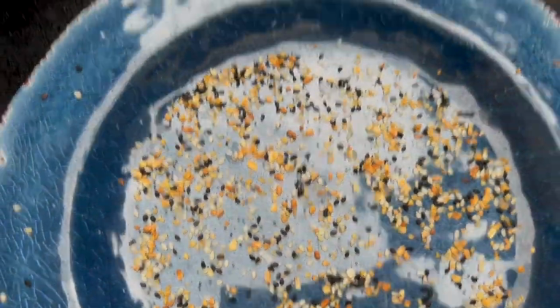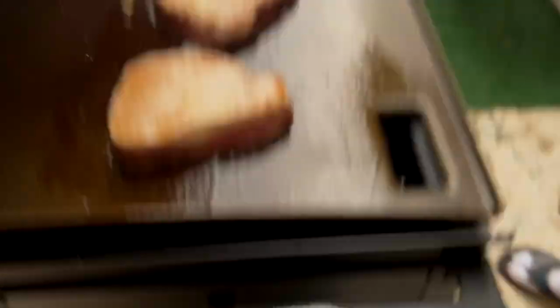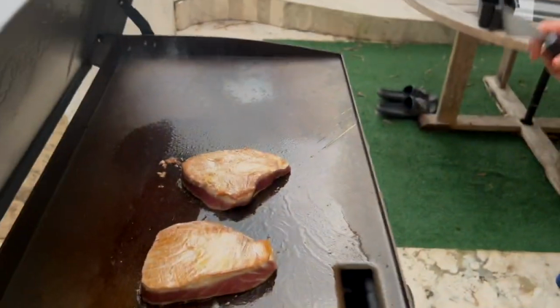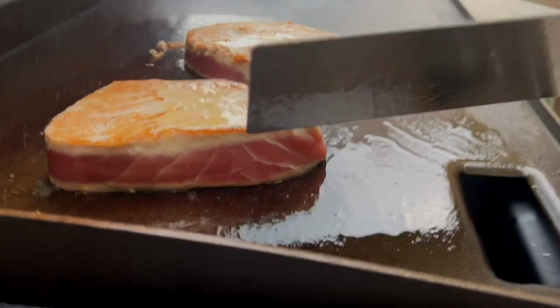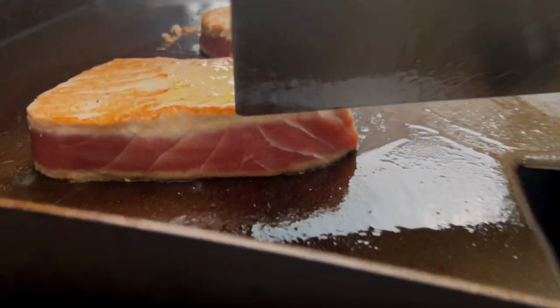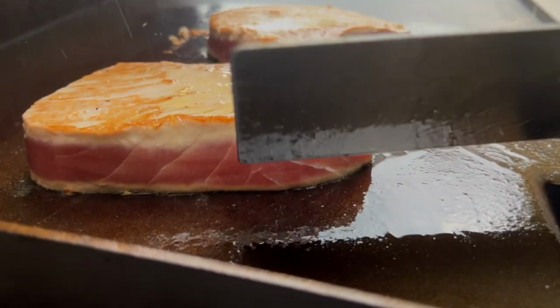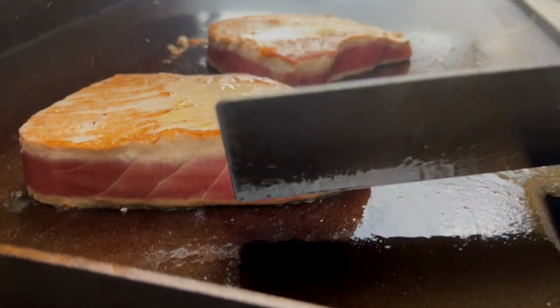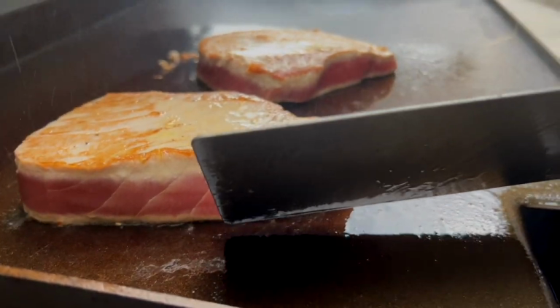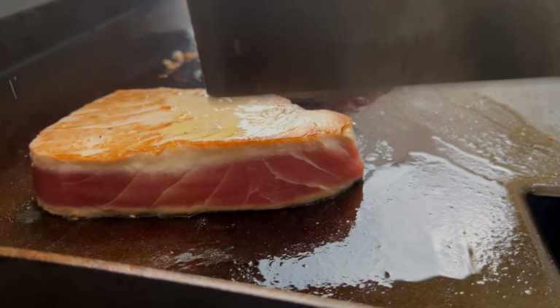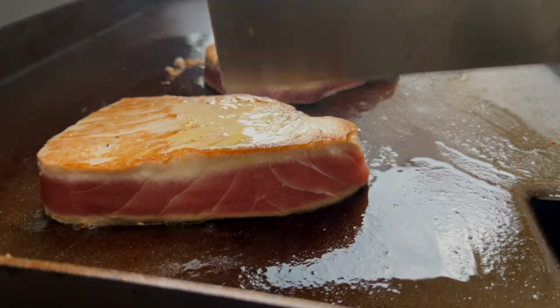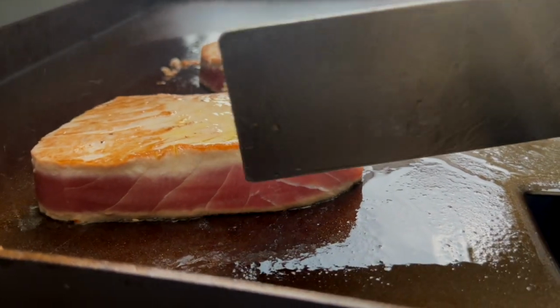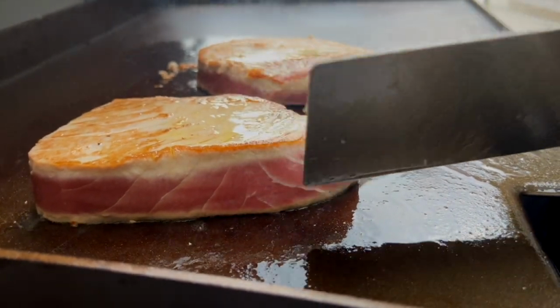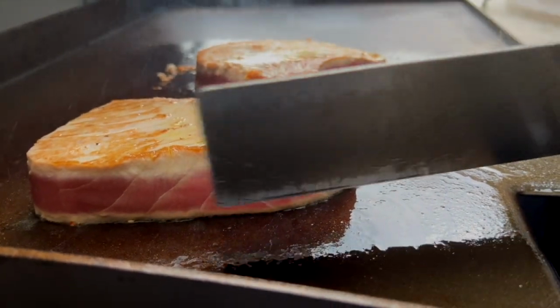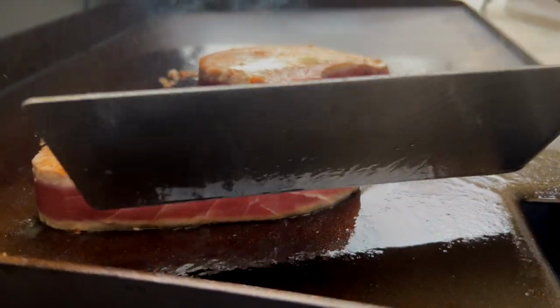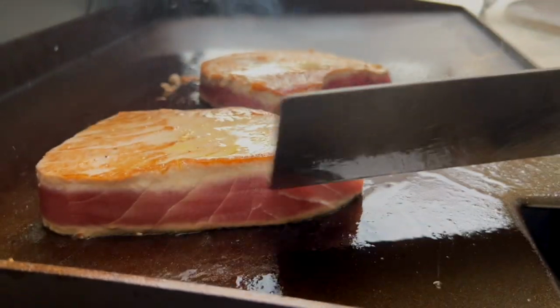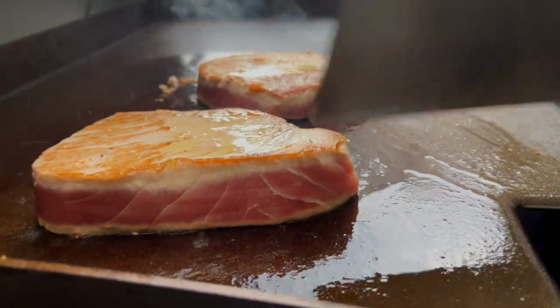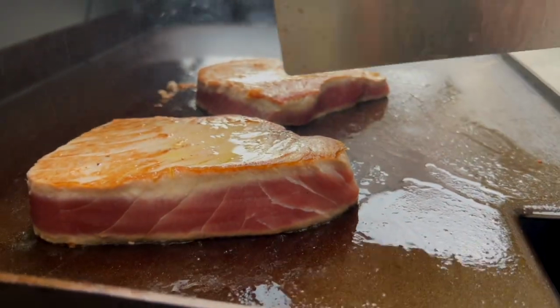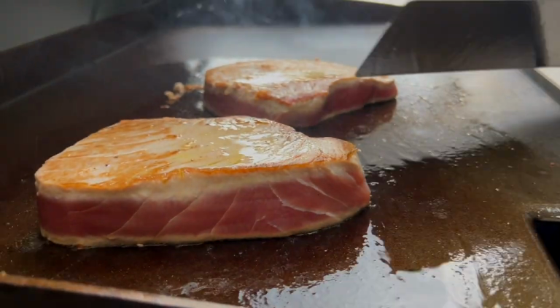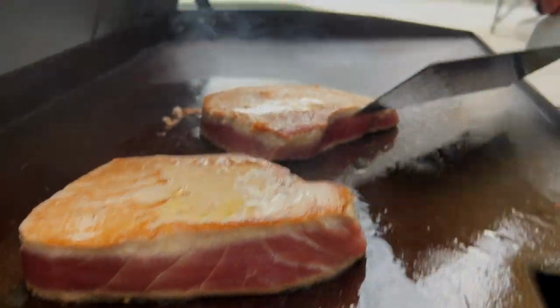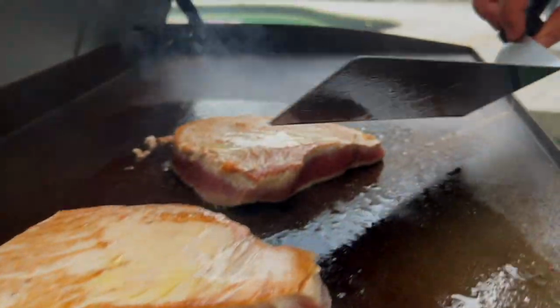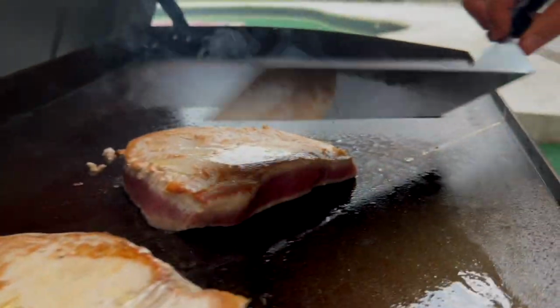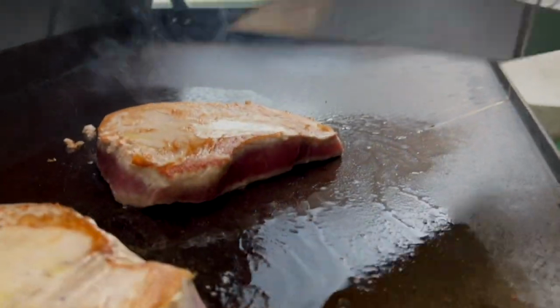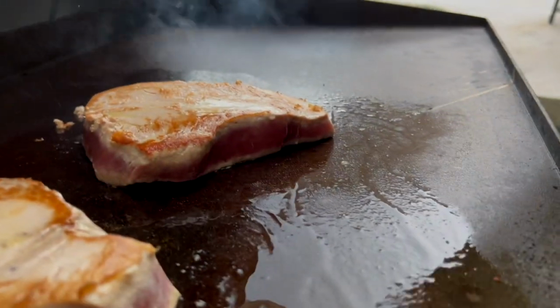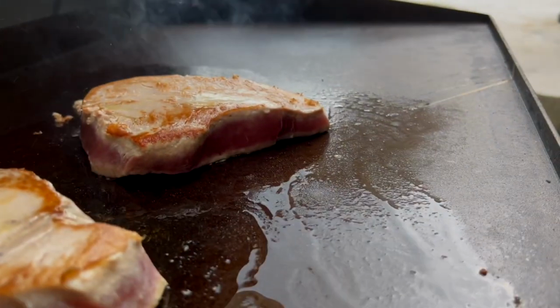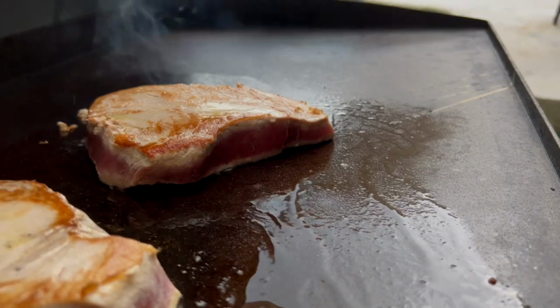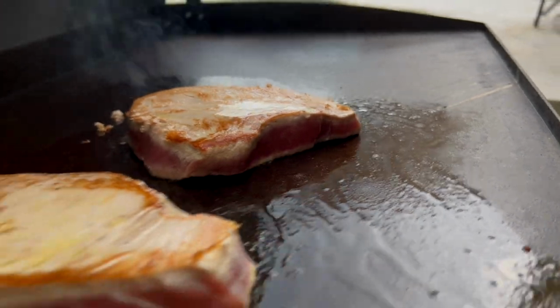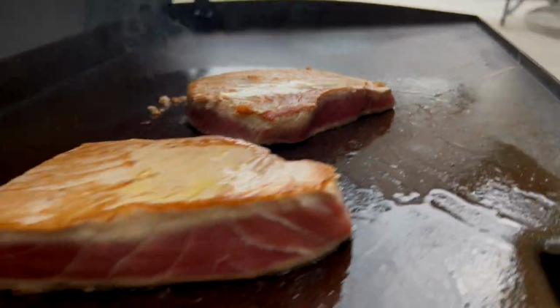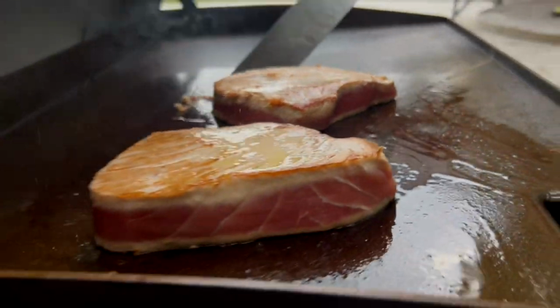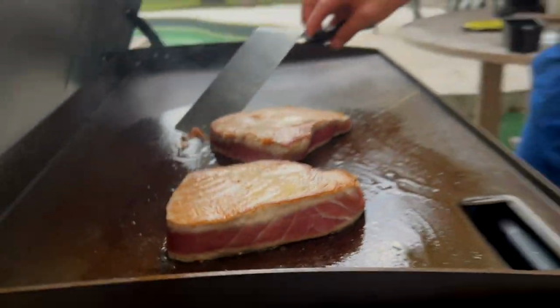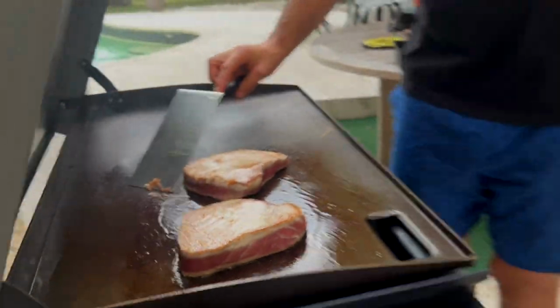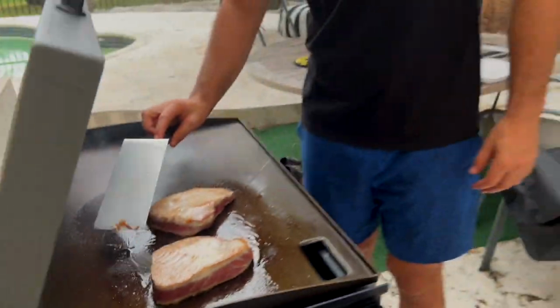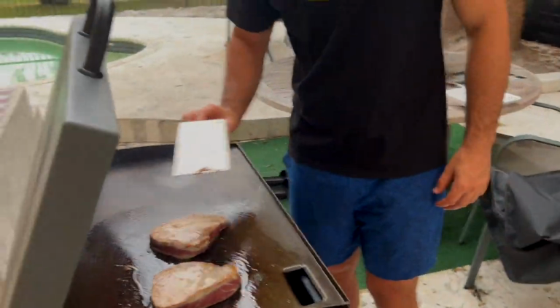You see how it's getting that gray creeping up? You want to leave a little band of pink so it's nice and medium rare inside — just how you want it, just how tuna's supposed to be.